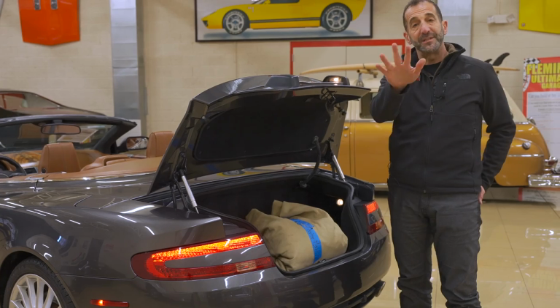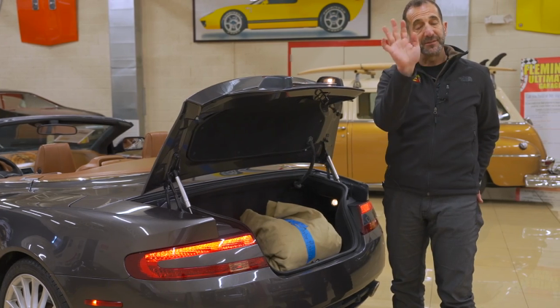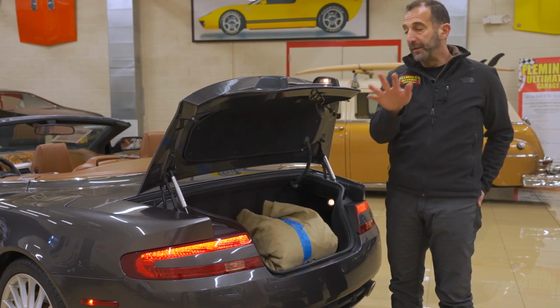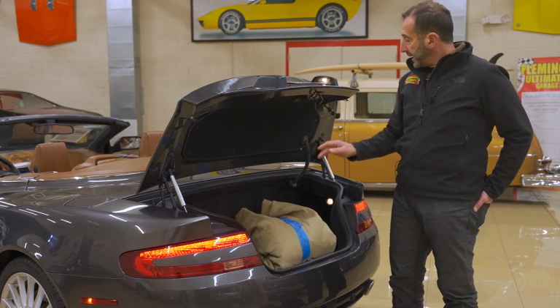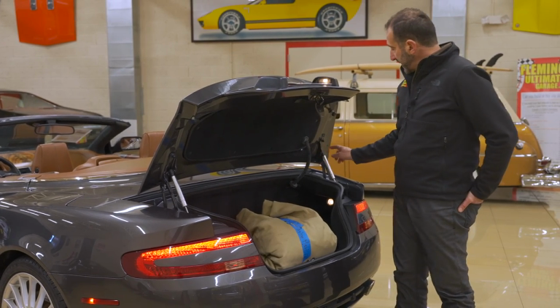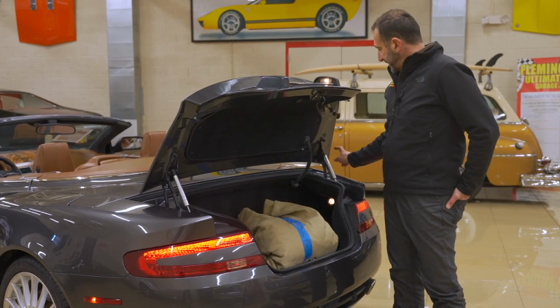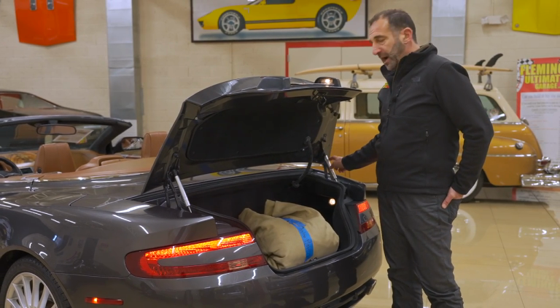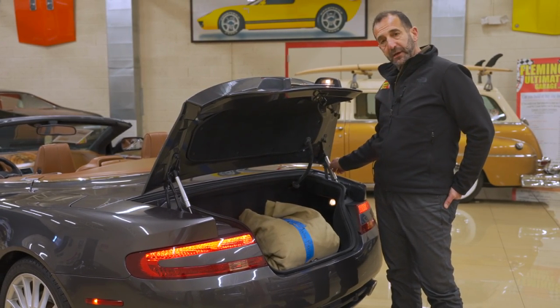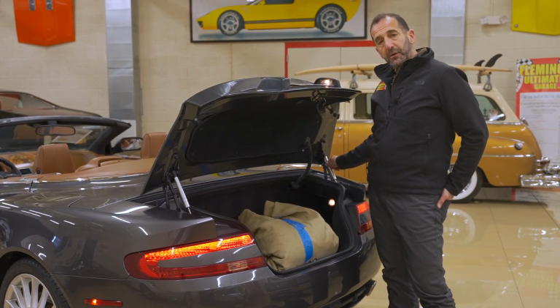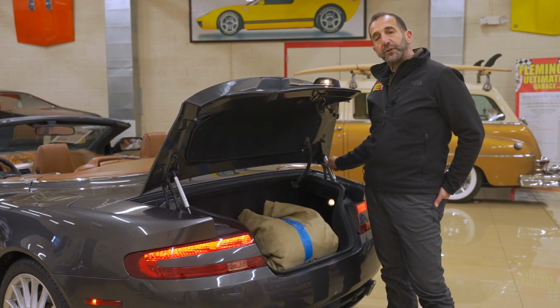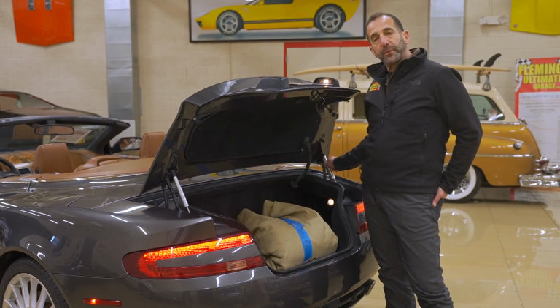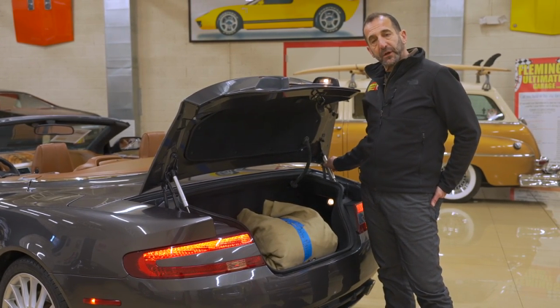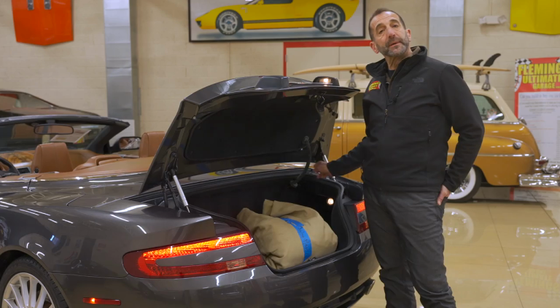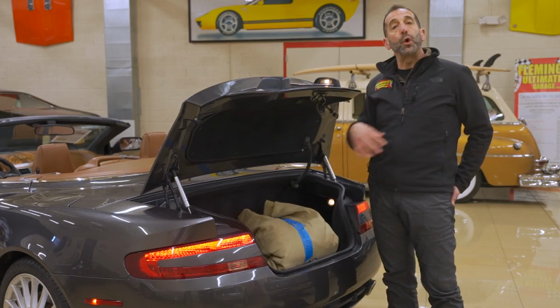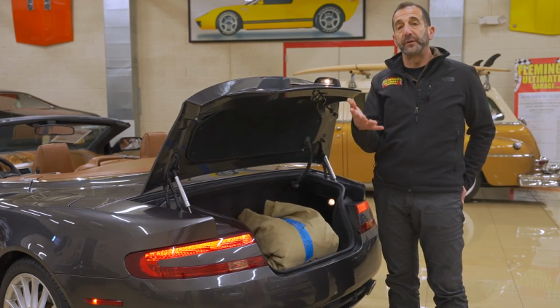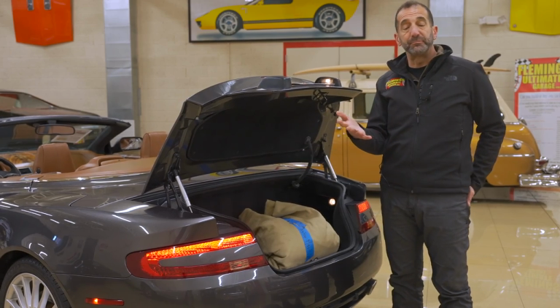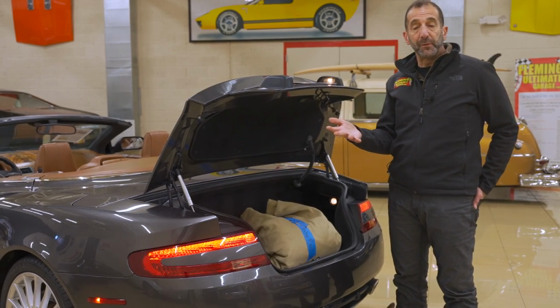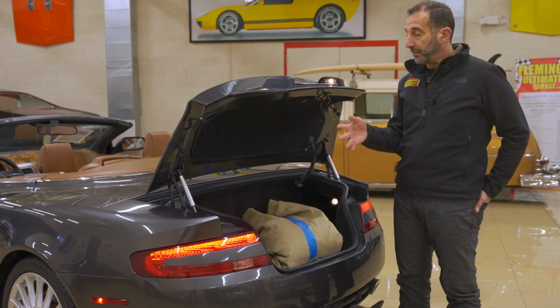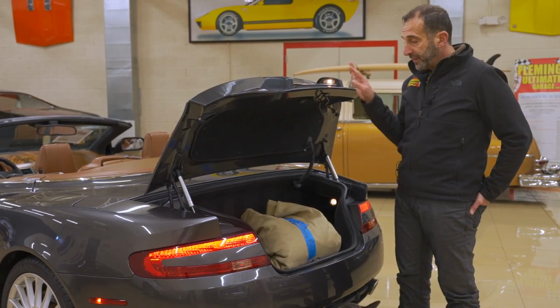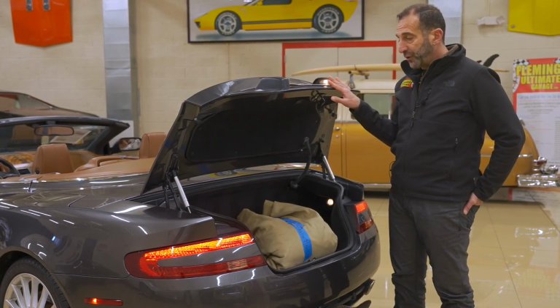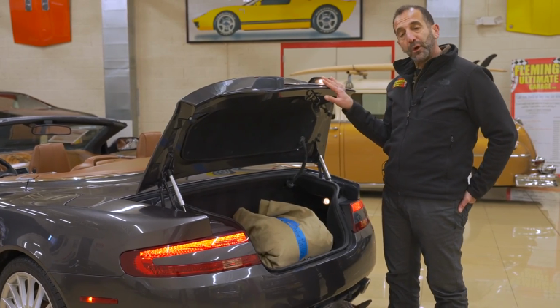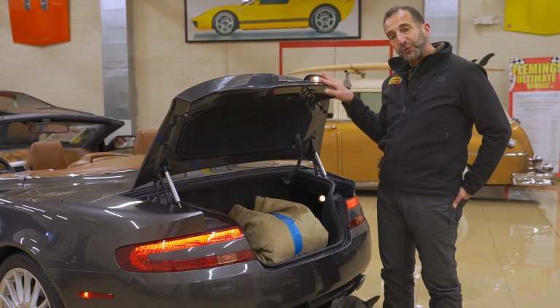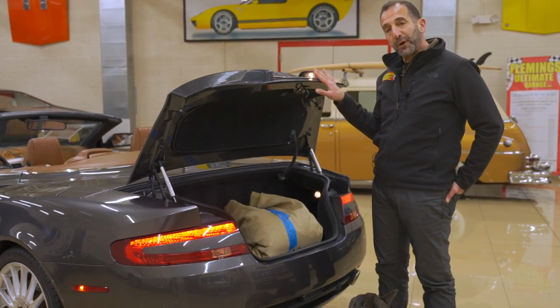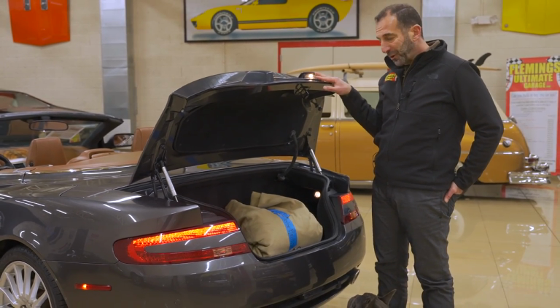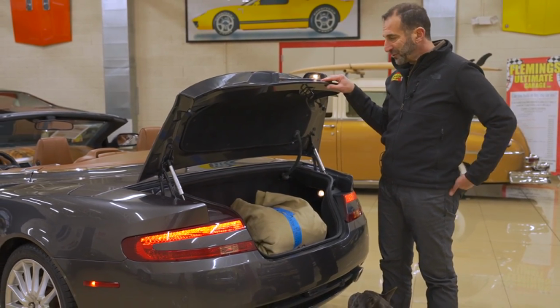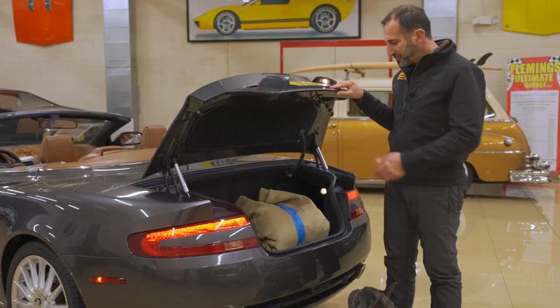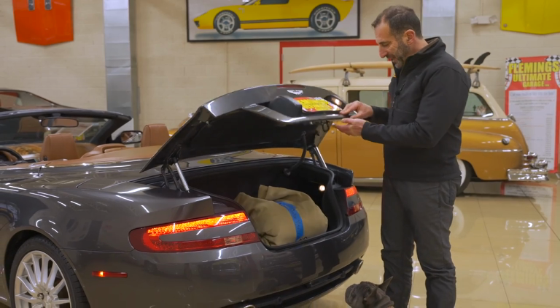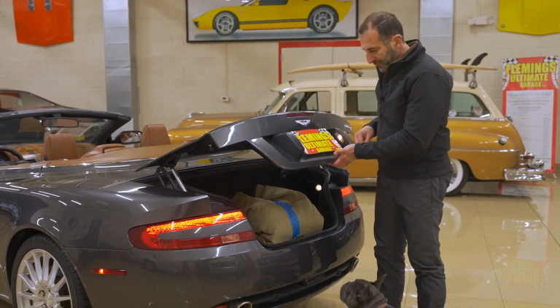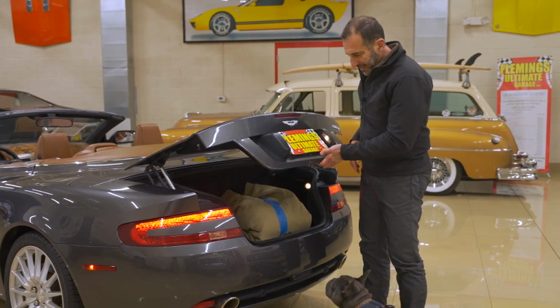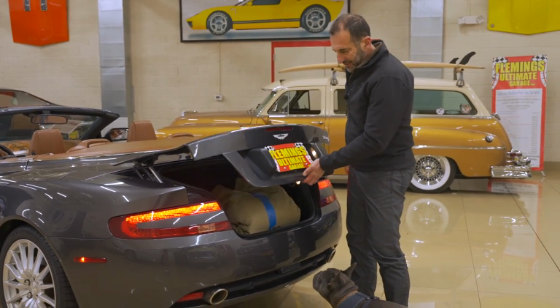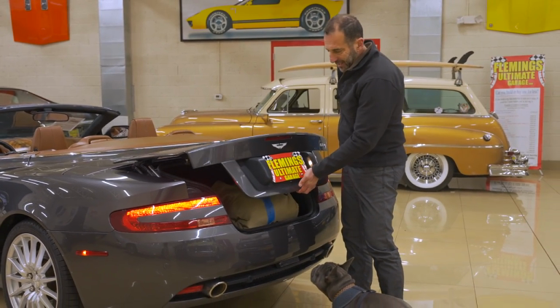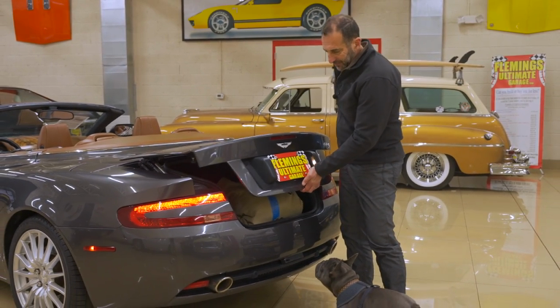Here's something: nine times out of ten, the trunk shocks don't work when you get the car because they're older — people just don't replace them. But these work. The hood works, the trunk works, it works like it's supposed to, and it really is just a nice, nice look.